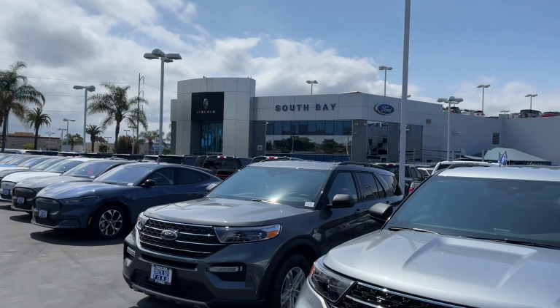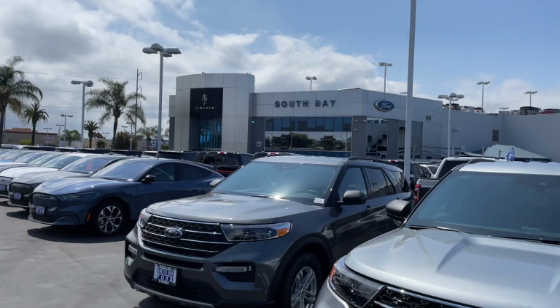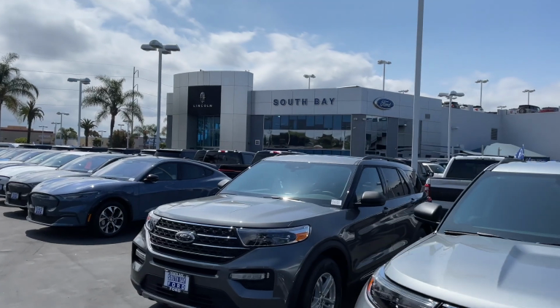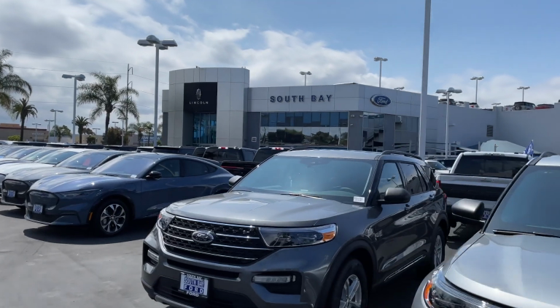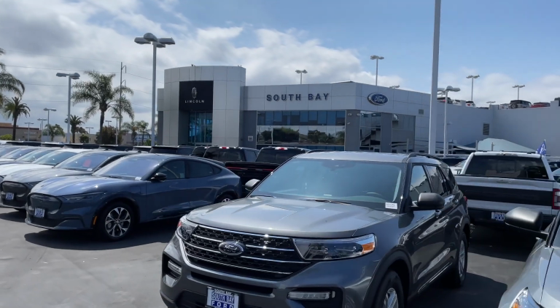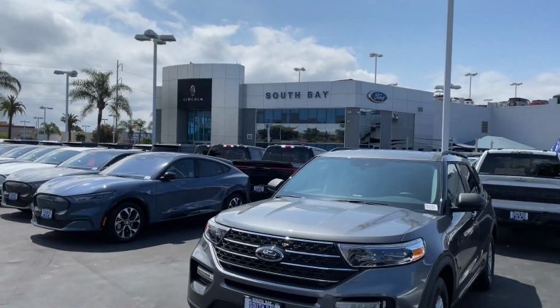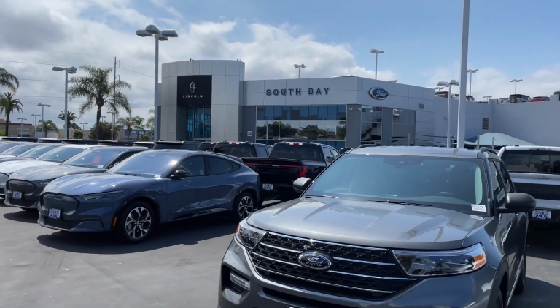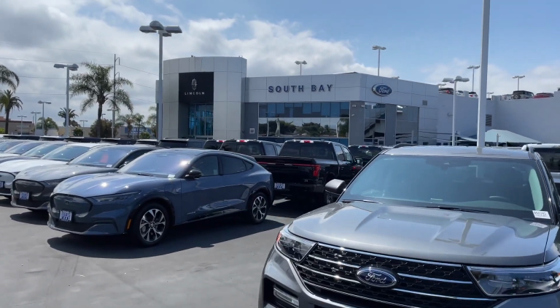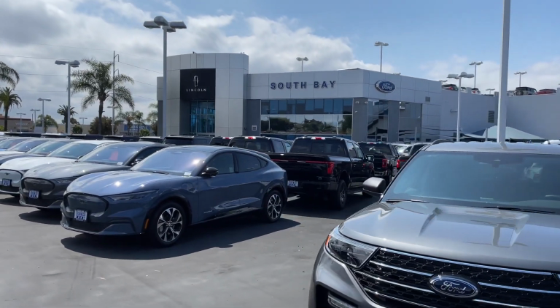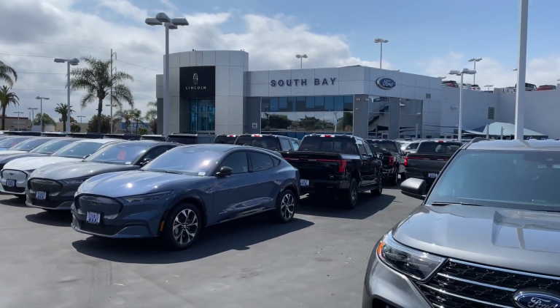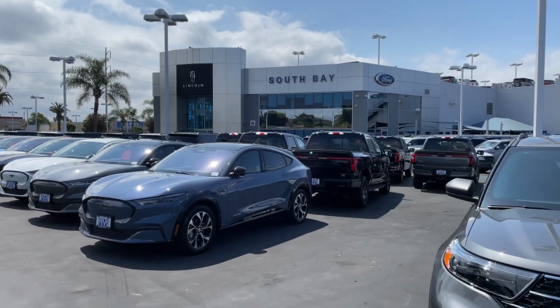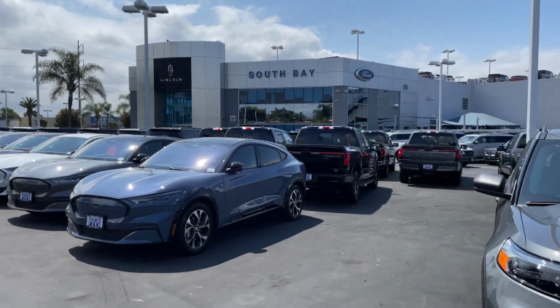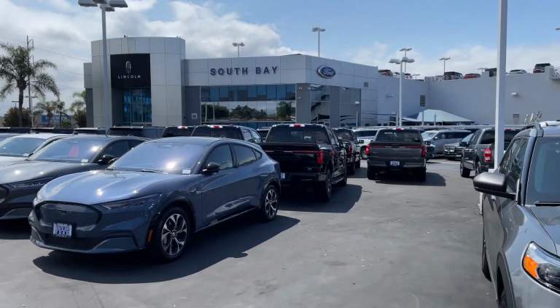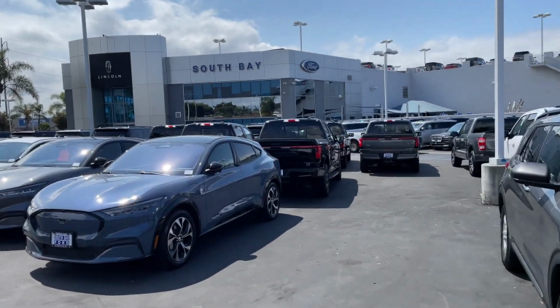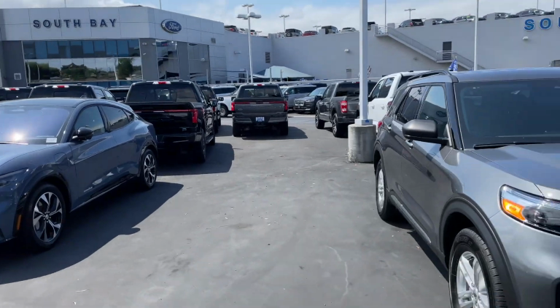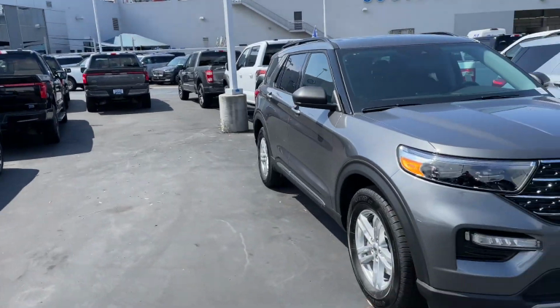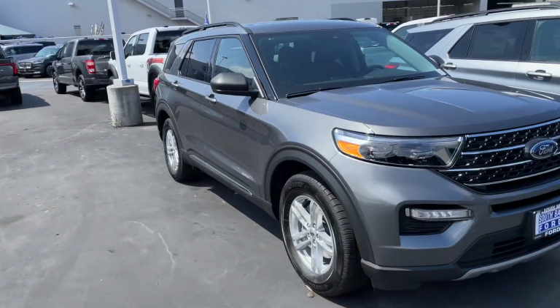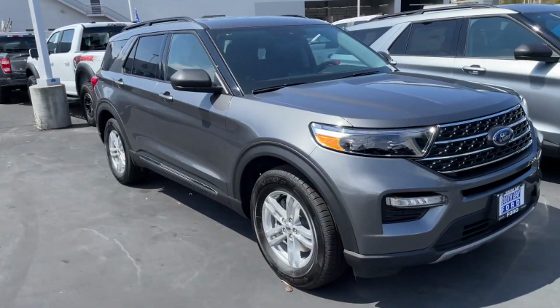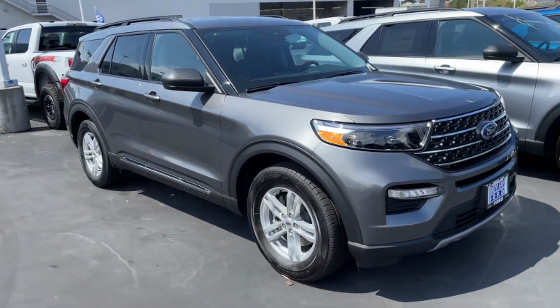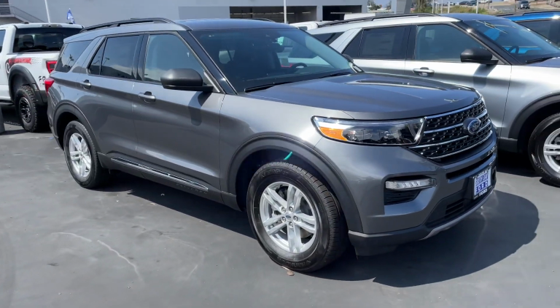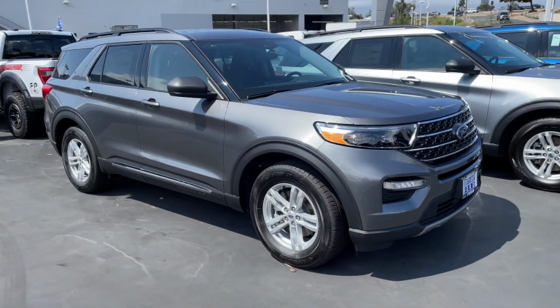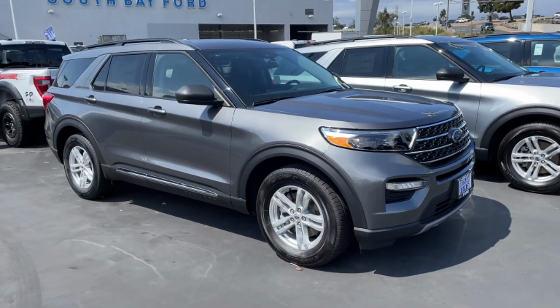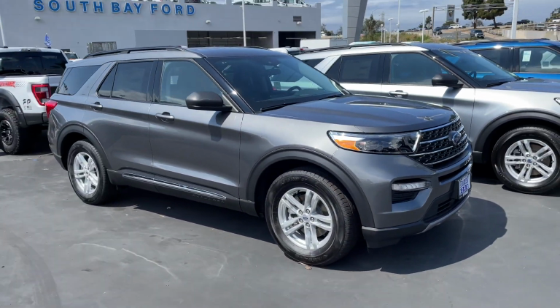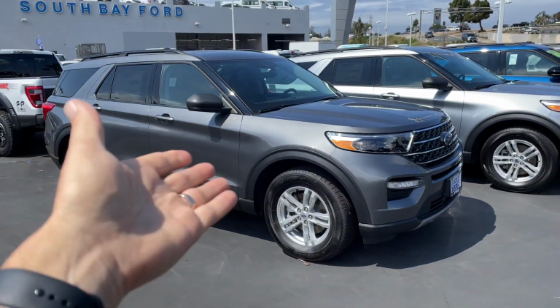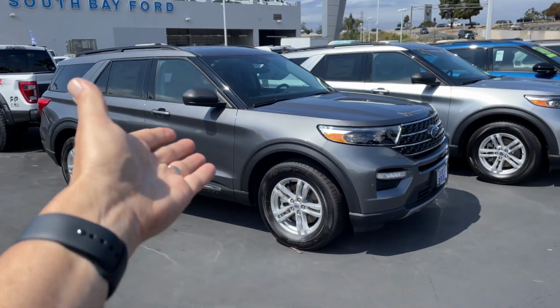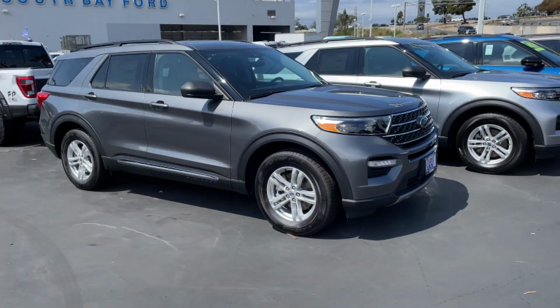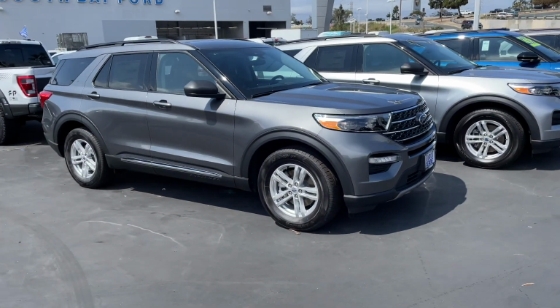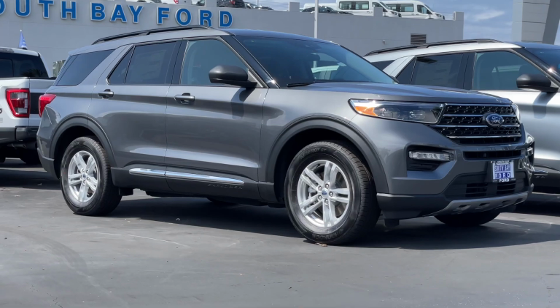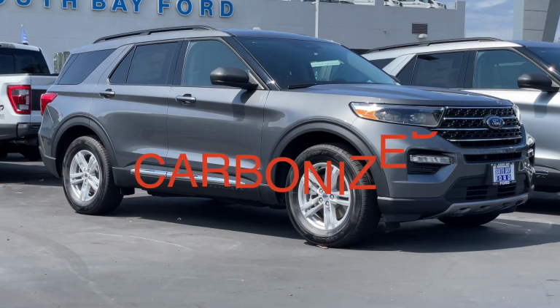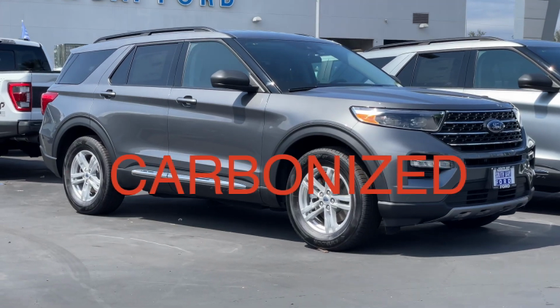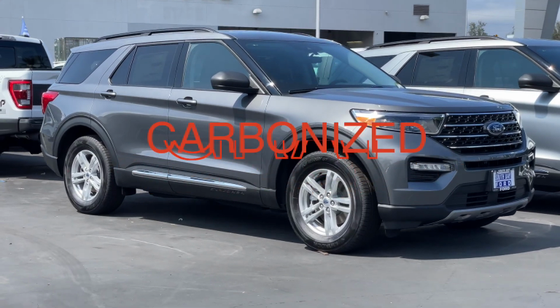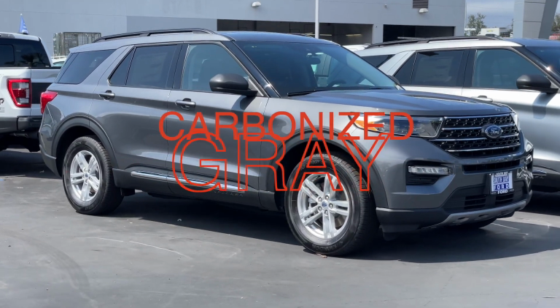Hey, welcome back to South Bay Ford Lincoln. Today we're asking you what your favorite color is on the Ford Explorer. Let's start with this one — this color is Carbonized Gray.